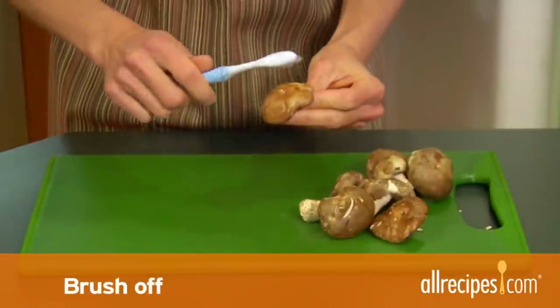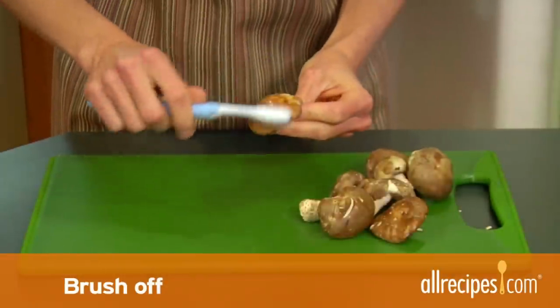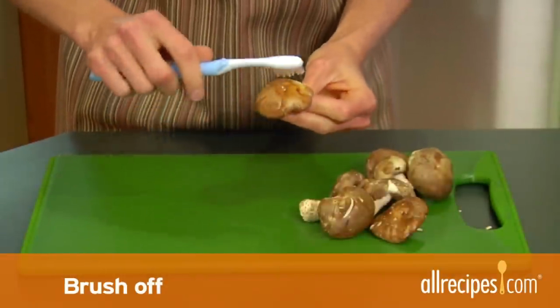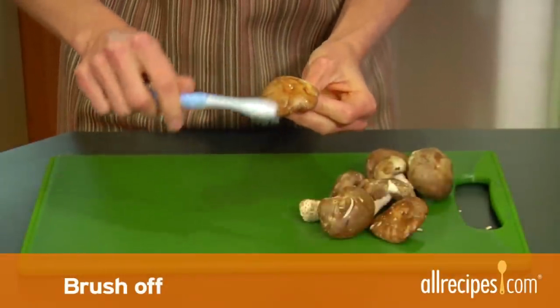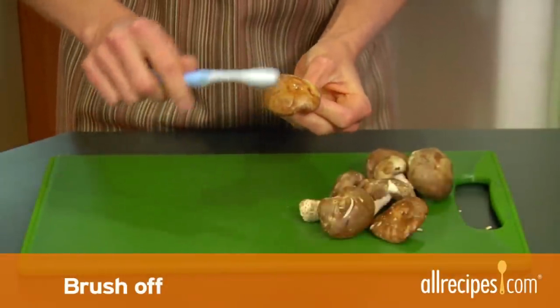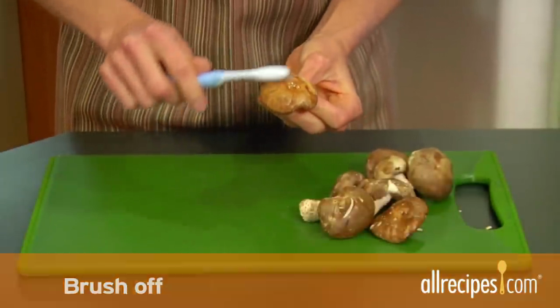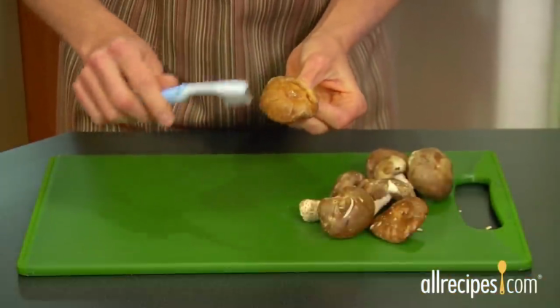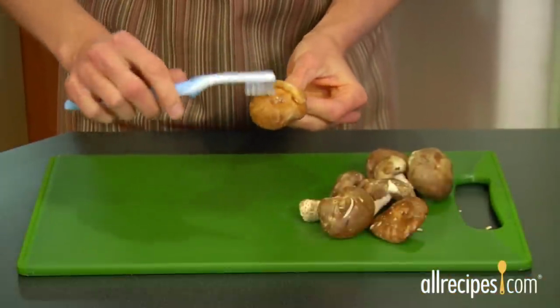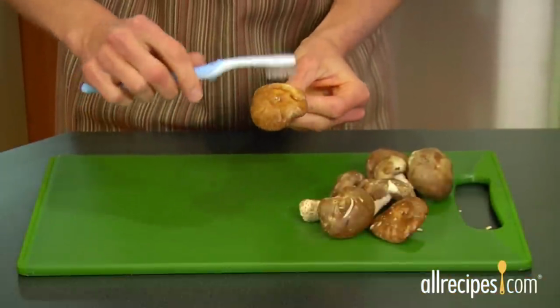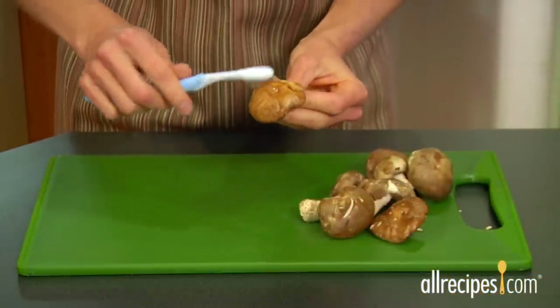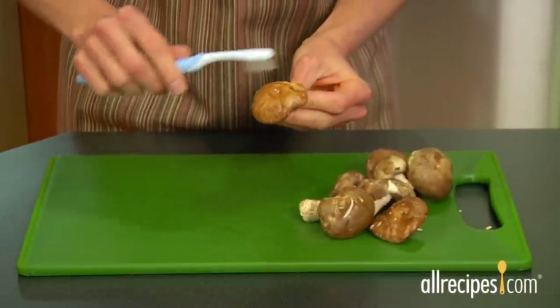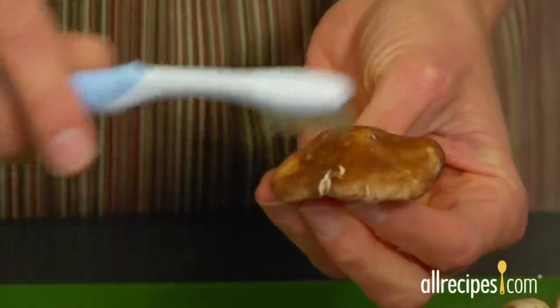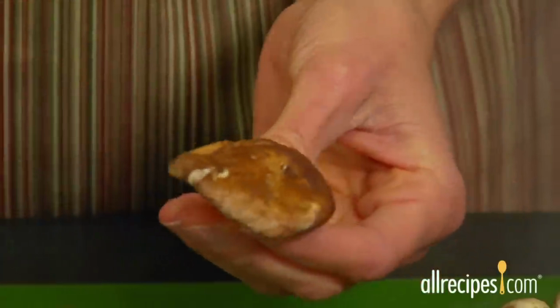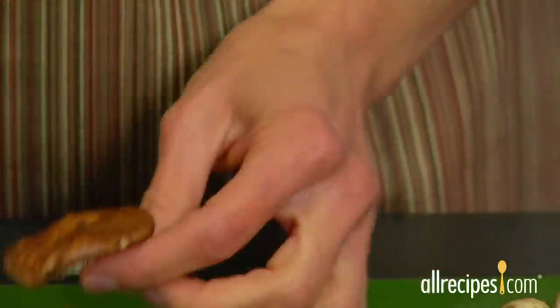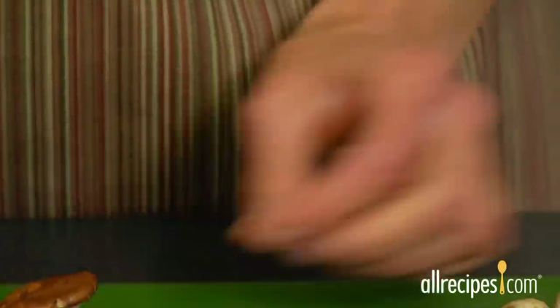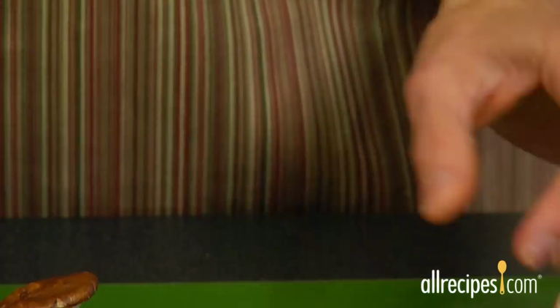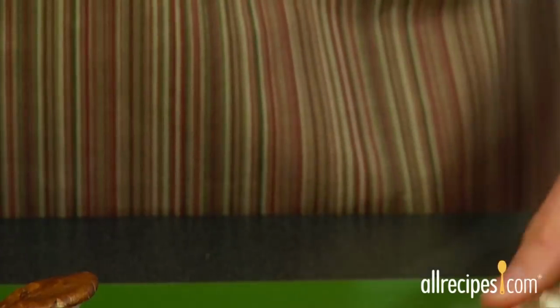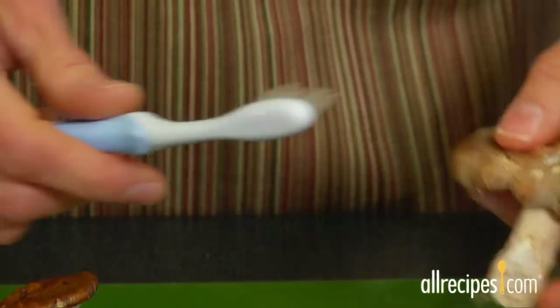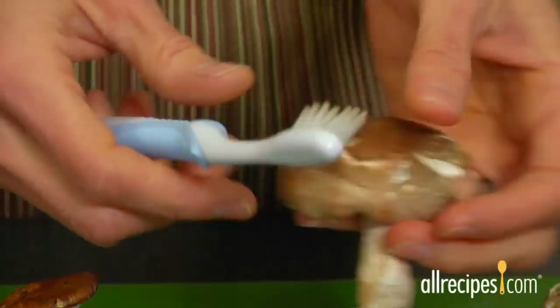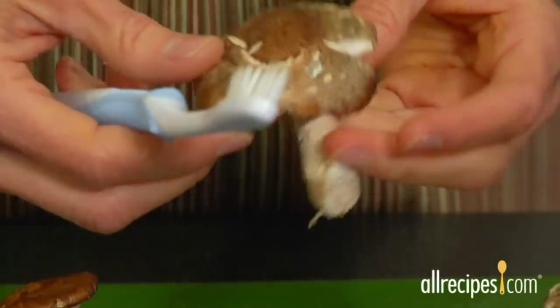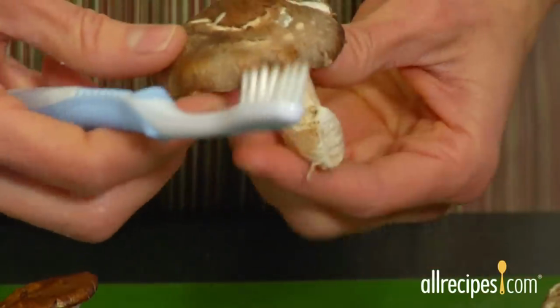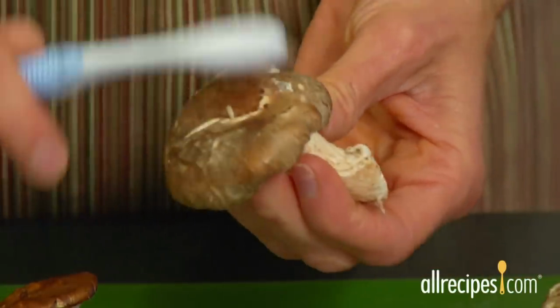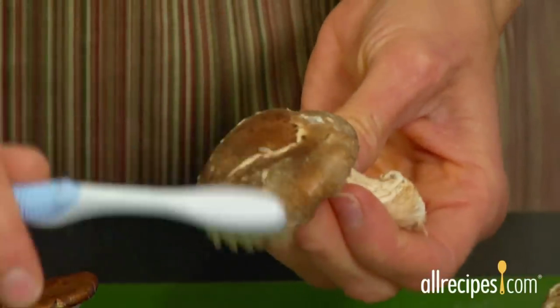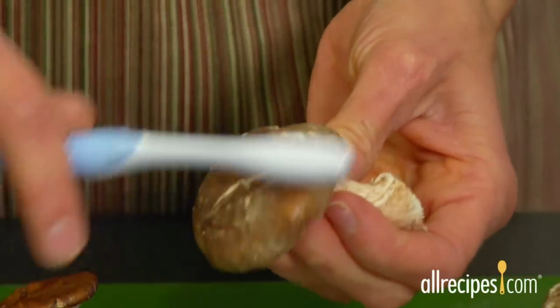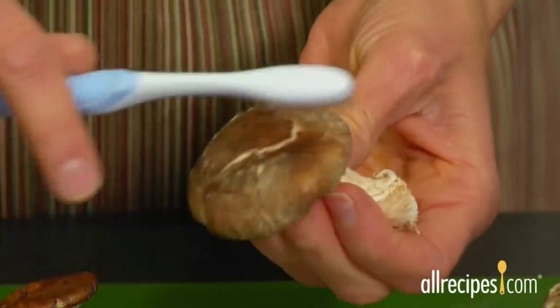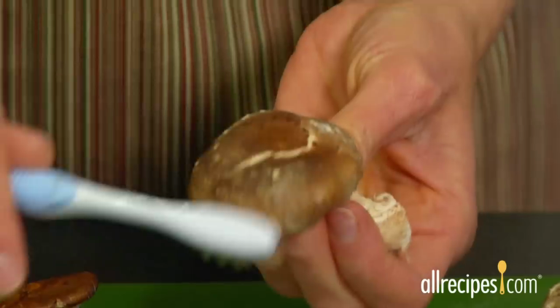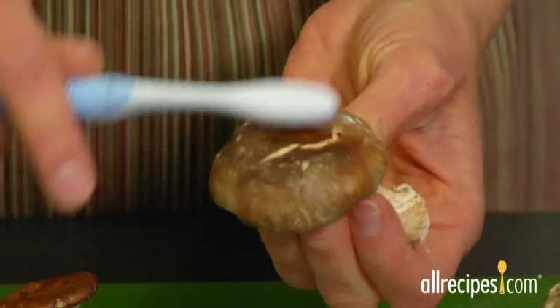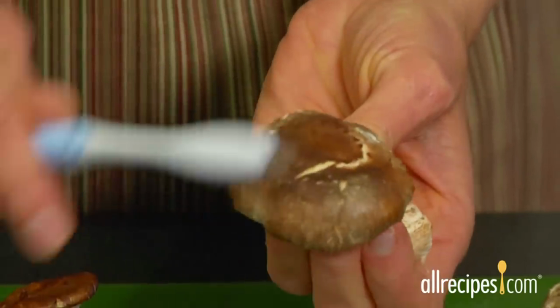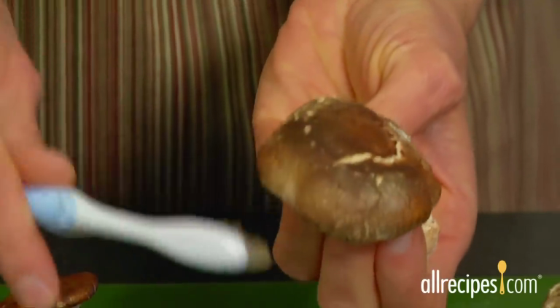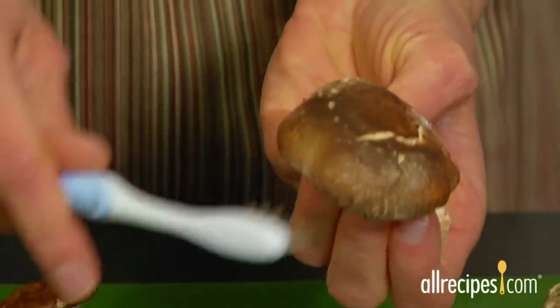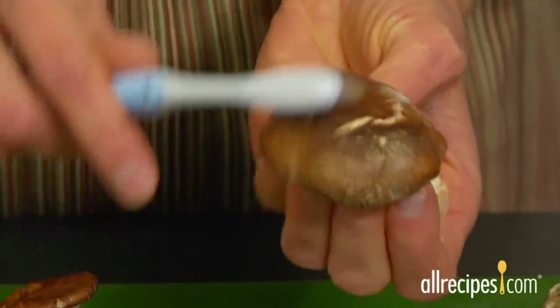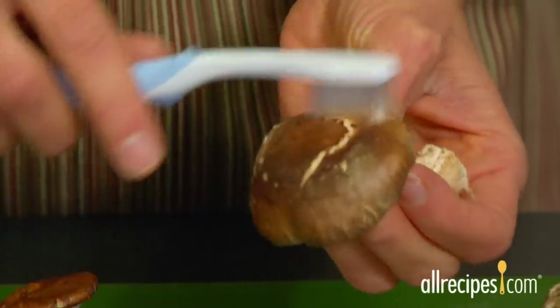Brush off: use a wet or dry toothbrush, or kitchen stores sell mushroom brushes. Whisk away the soil — this is a good cleaning method for mushrooms with creased heads, such as chanterelles.